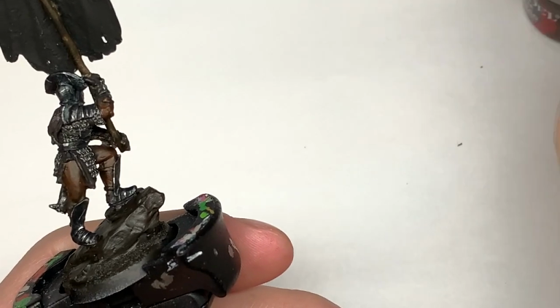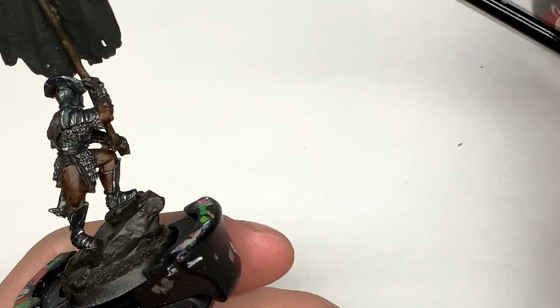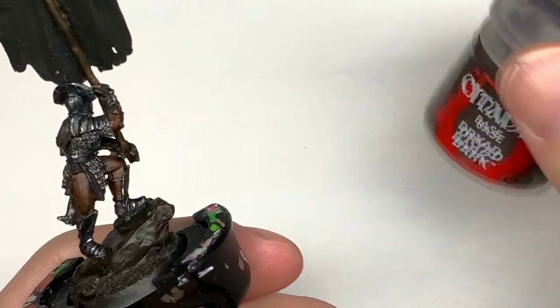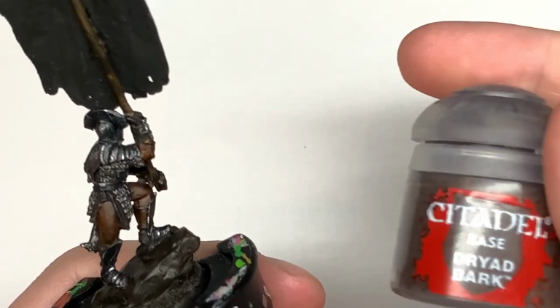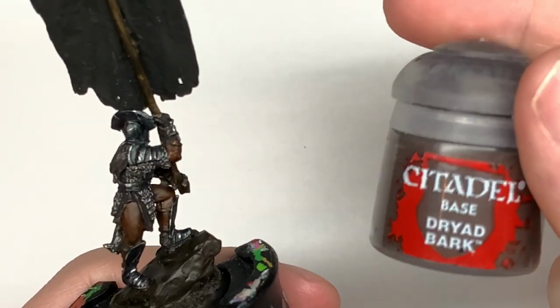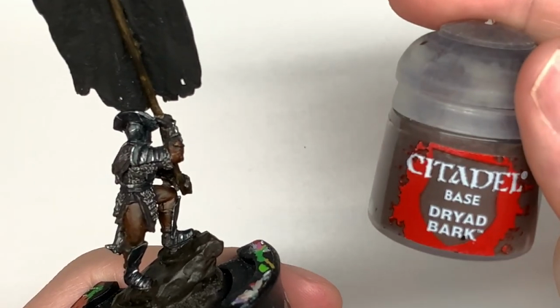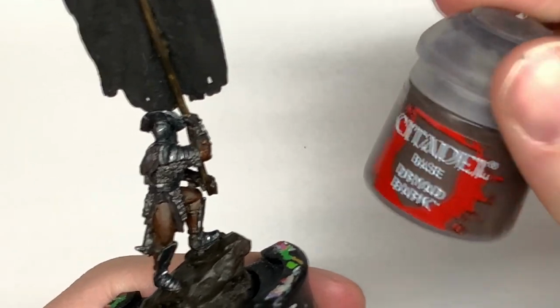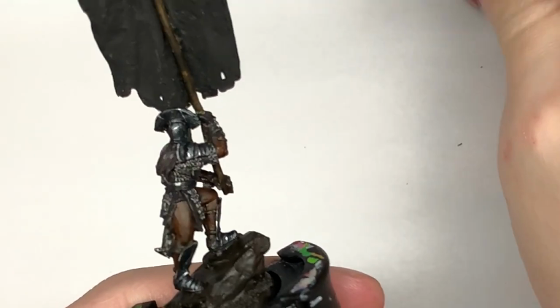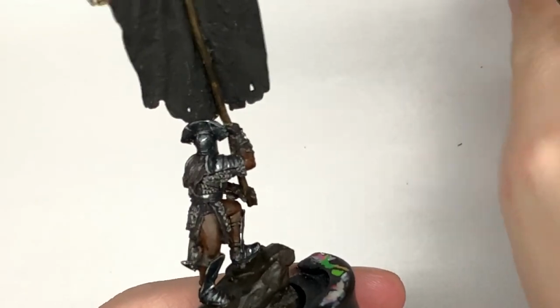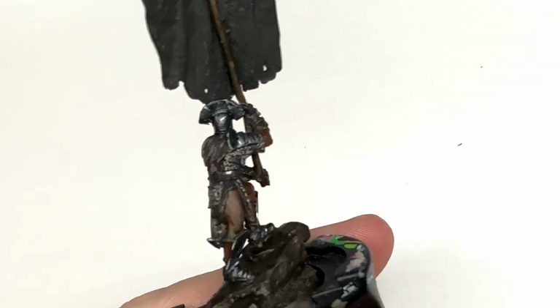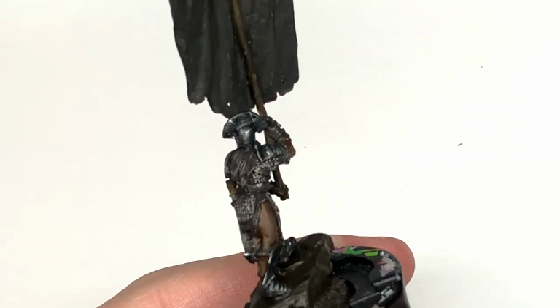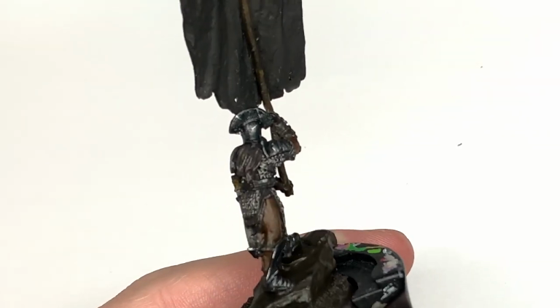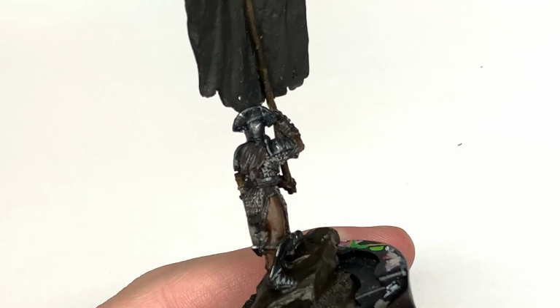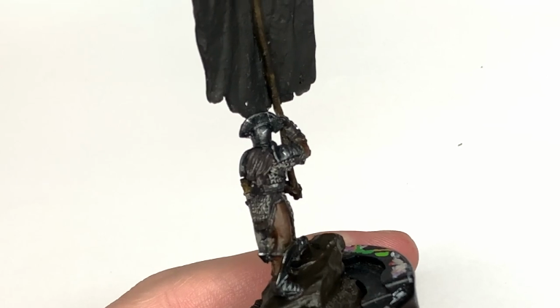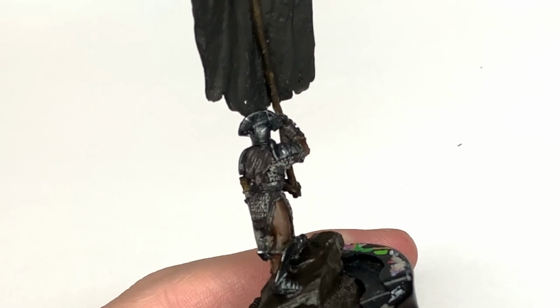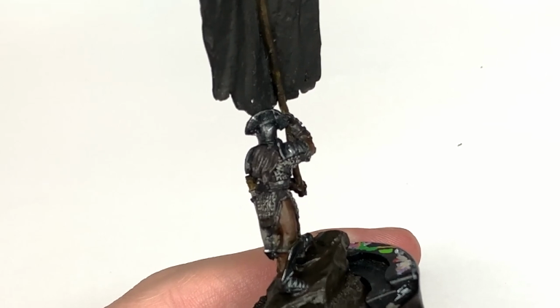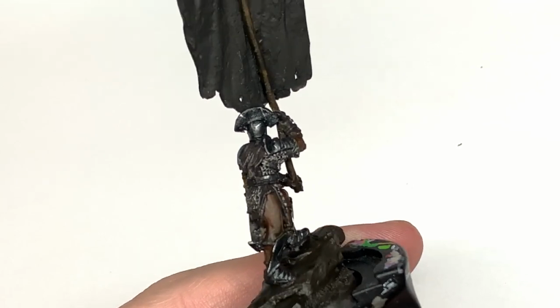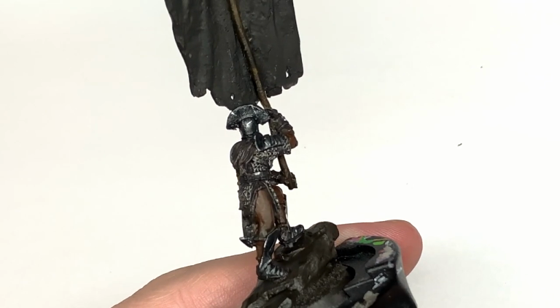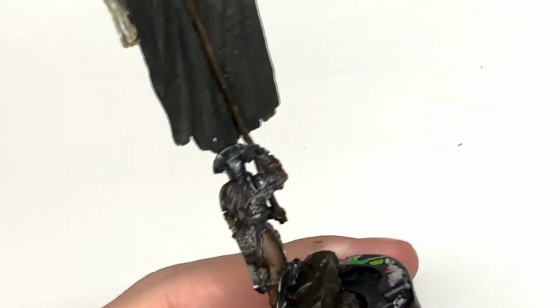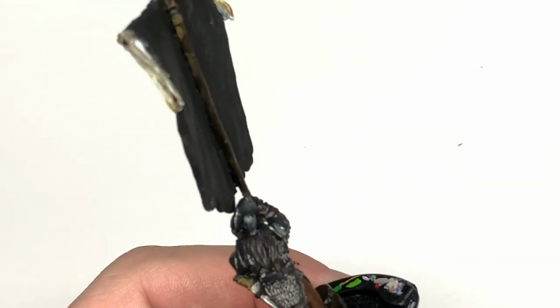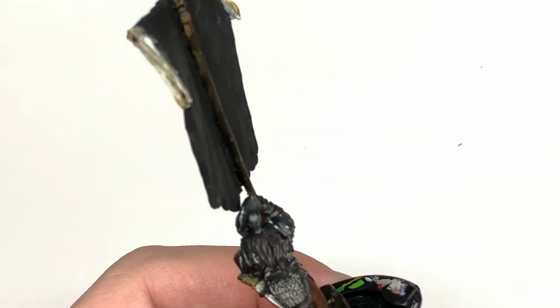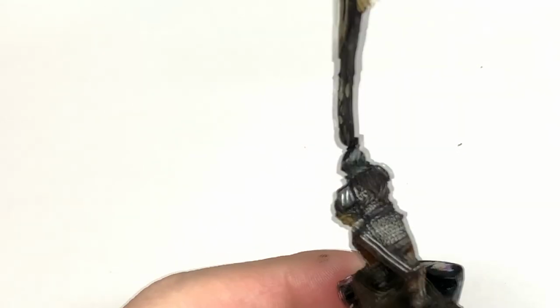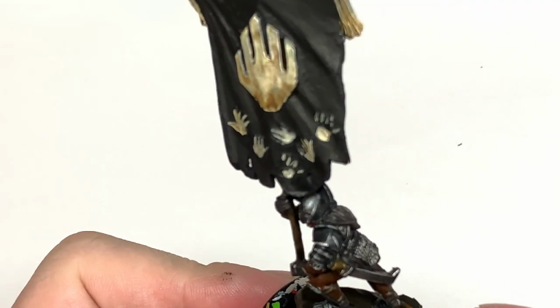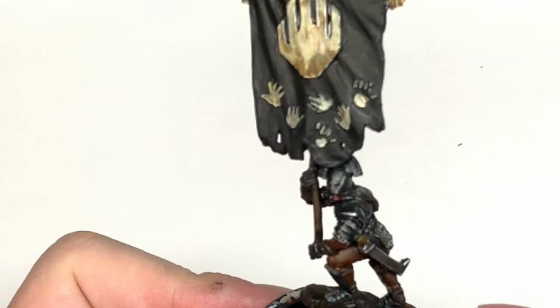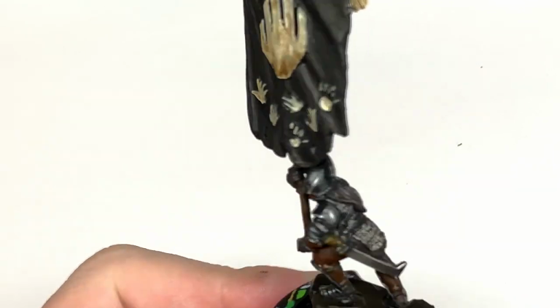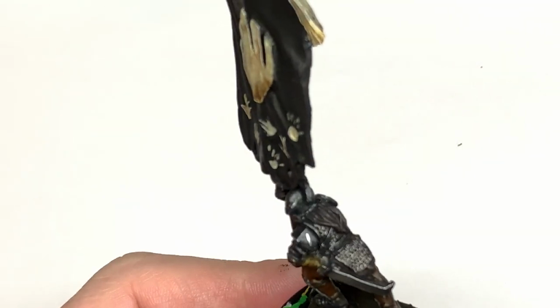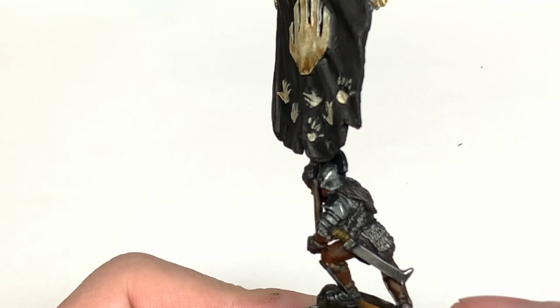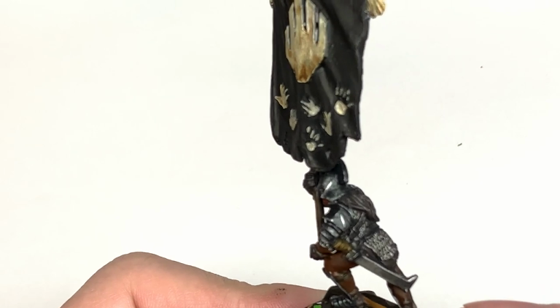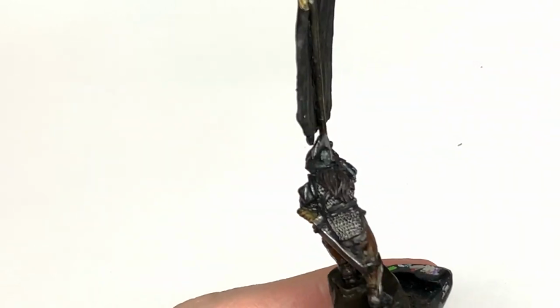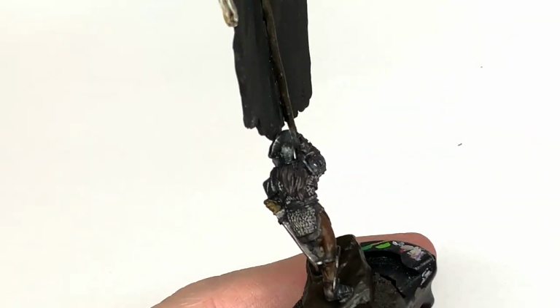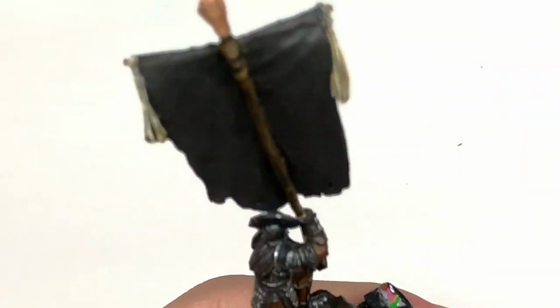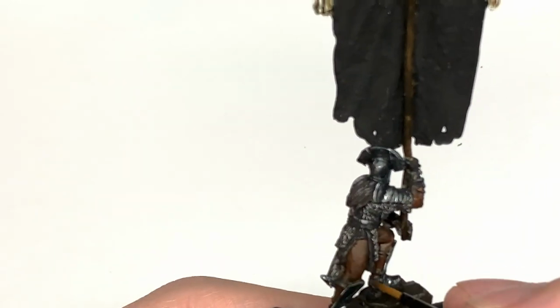Next up, a little bit of Citadel Dryad Bark. This is going to be to reapply the brown on those leather shoes, the leather skirt underneath the chainmail, and also his gloves.